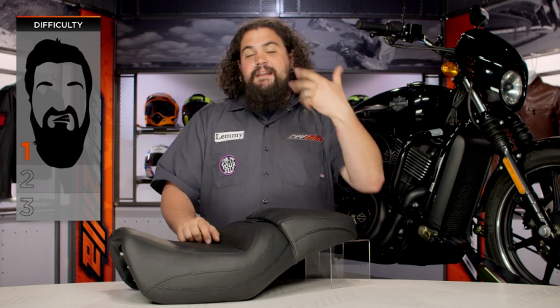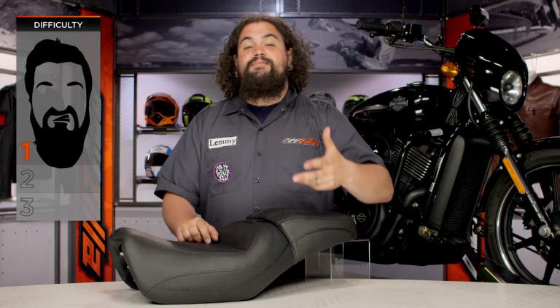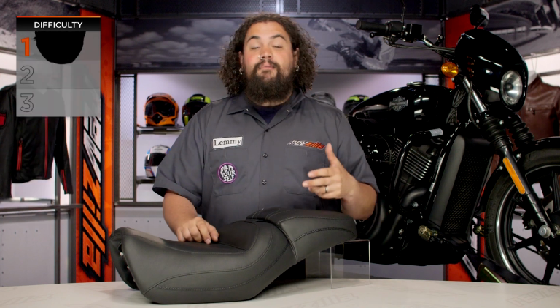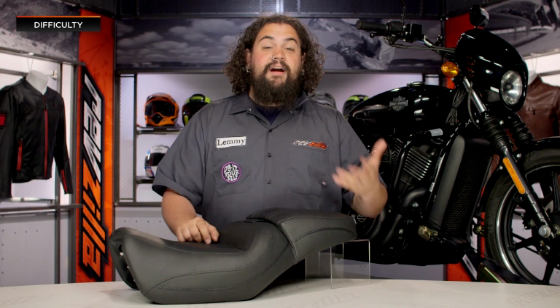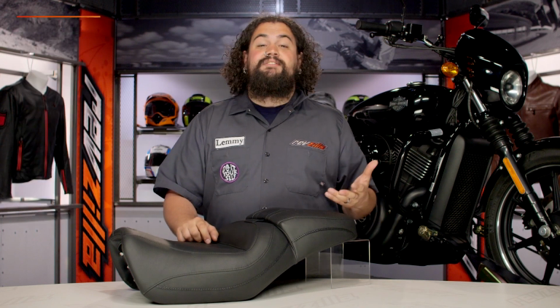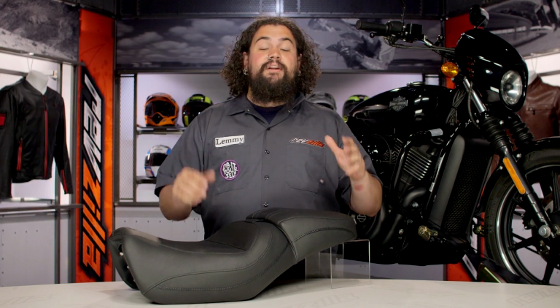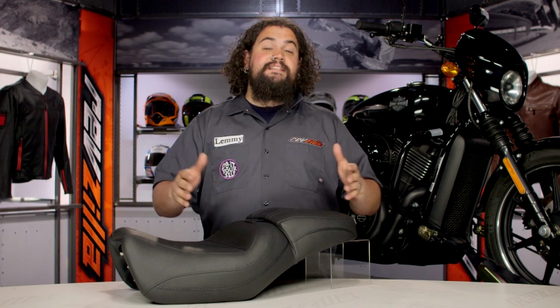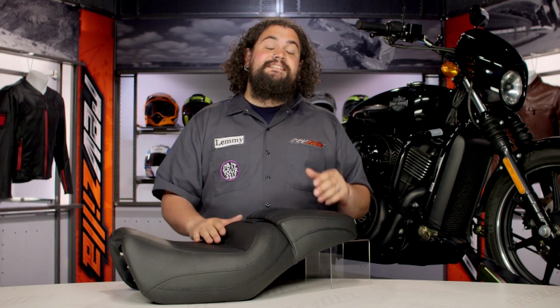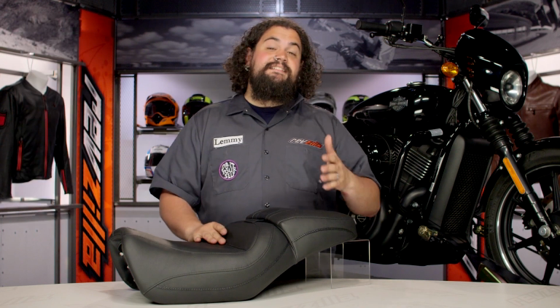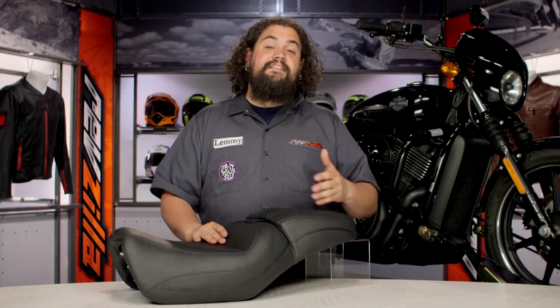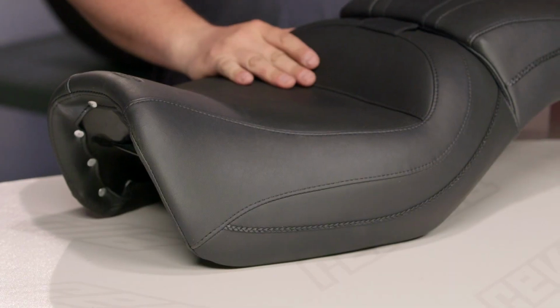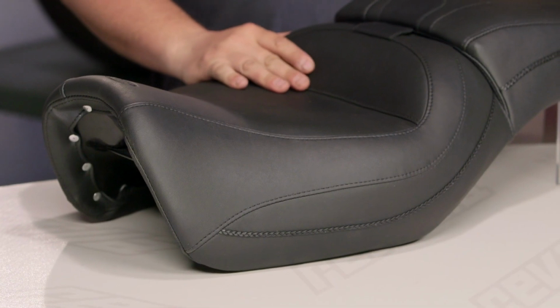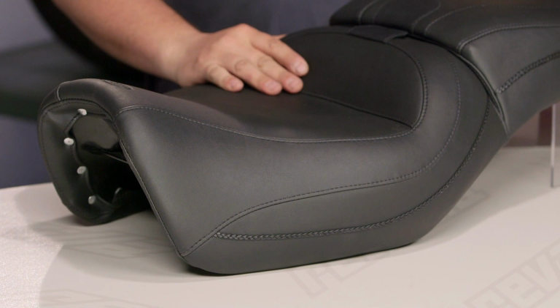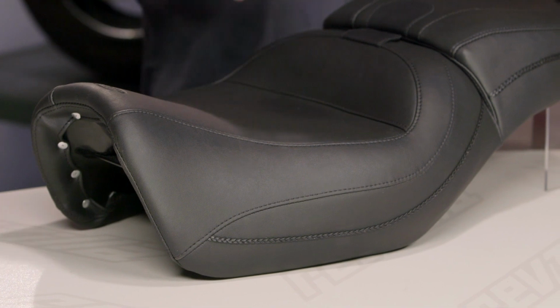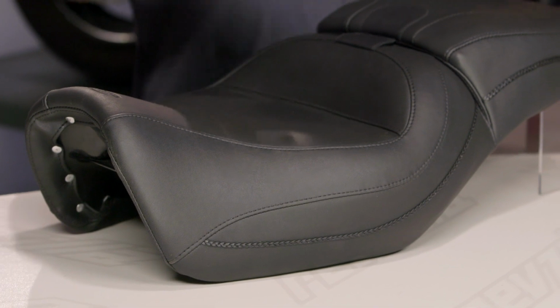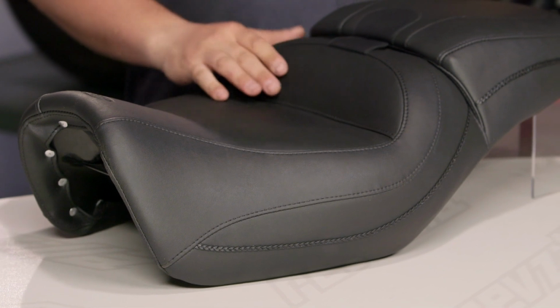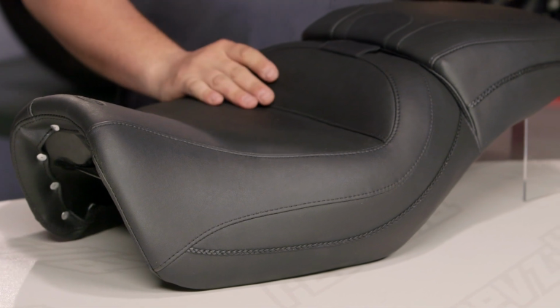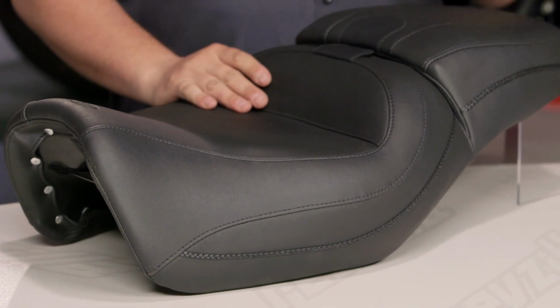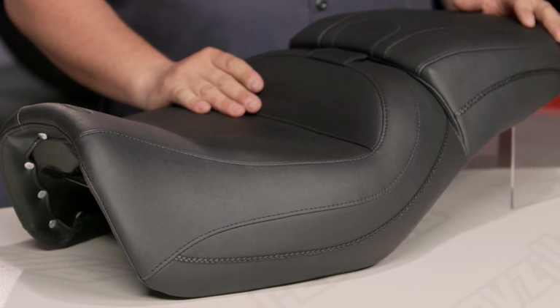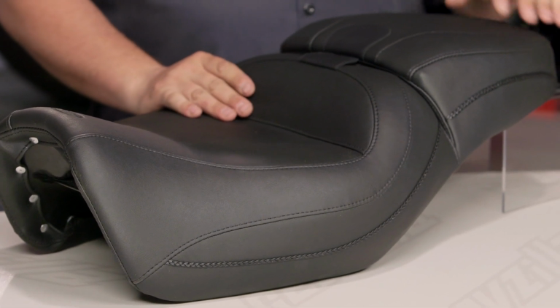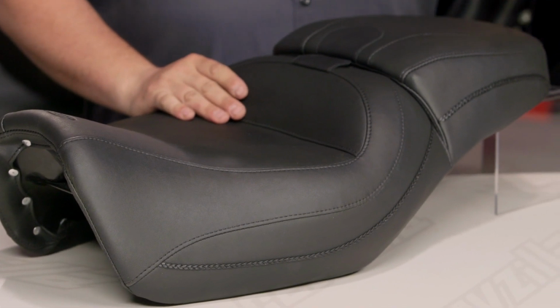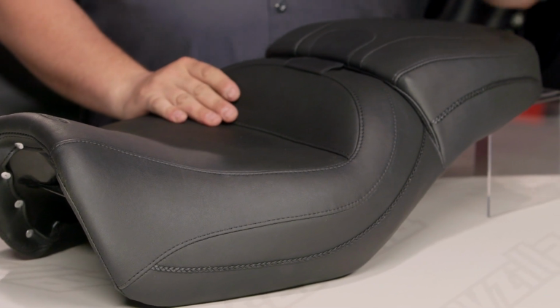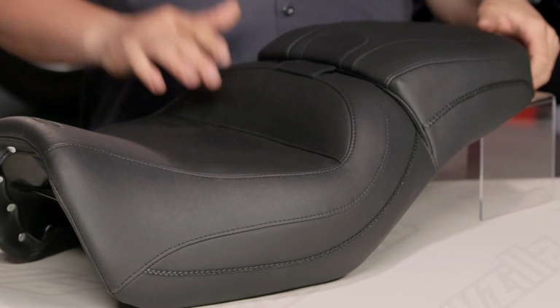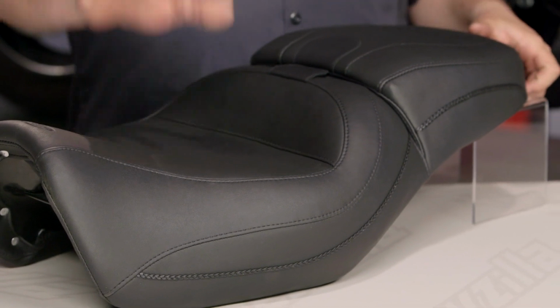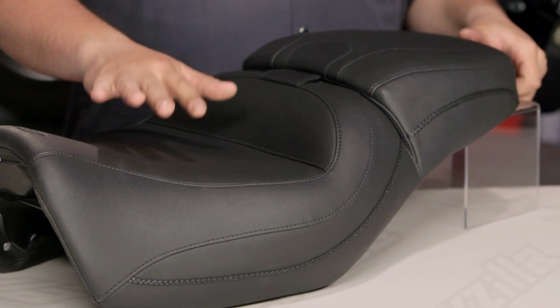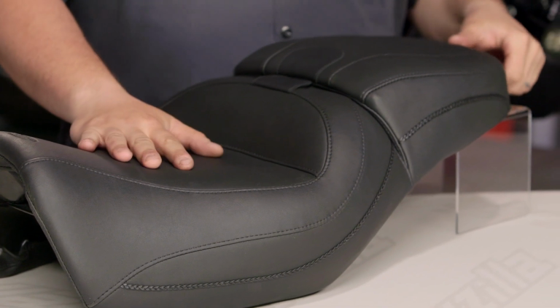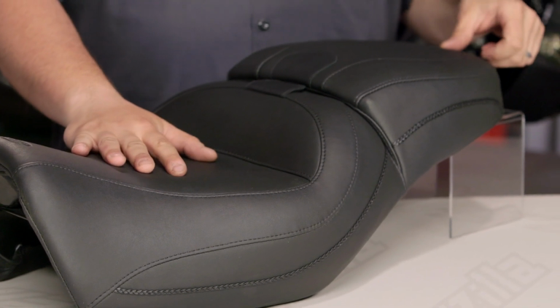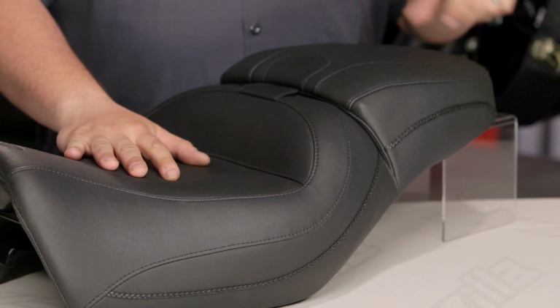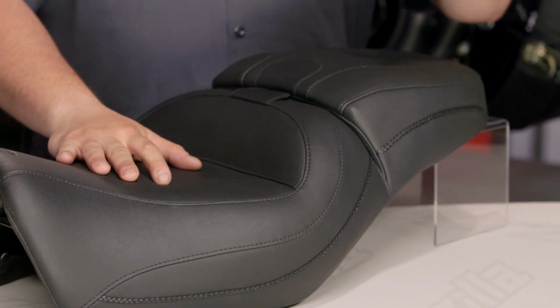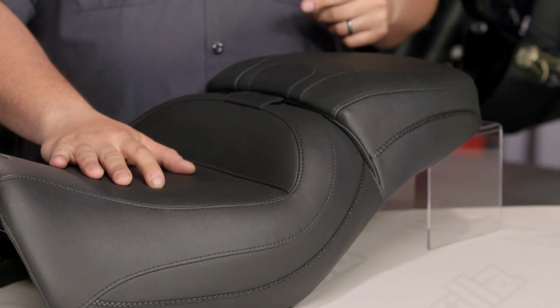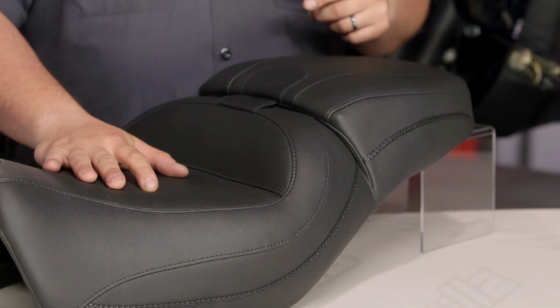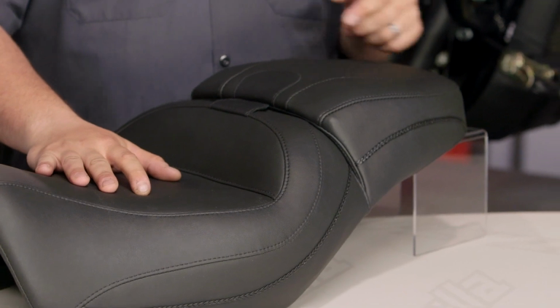Anybody who's zipping around on a Street knows this thing's not exactly a long-haul machine. It's not made for racking up big miles. However, Mustang's introduced the Touring Seat for those of you looking to change that.